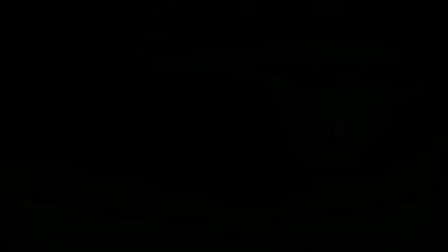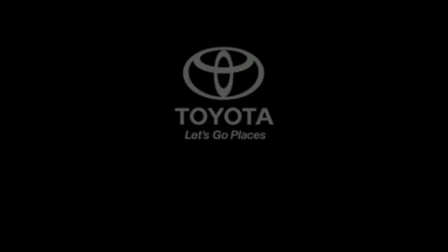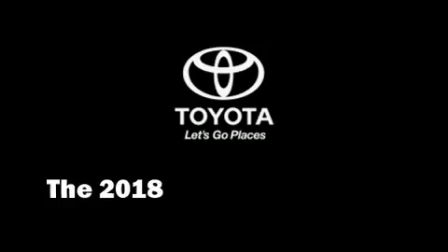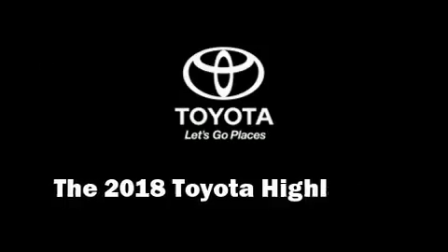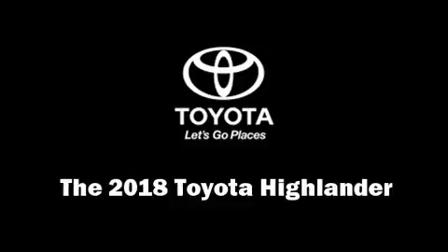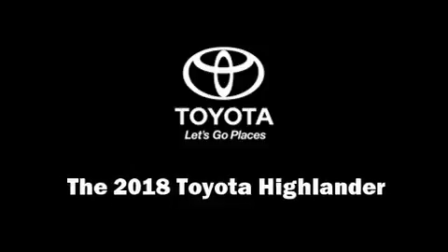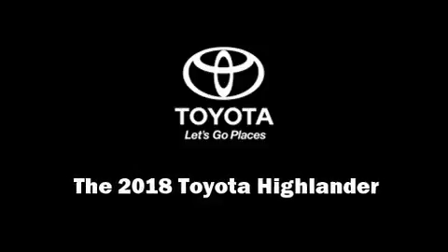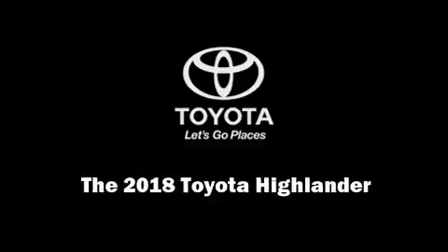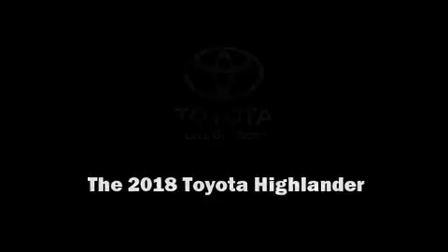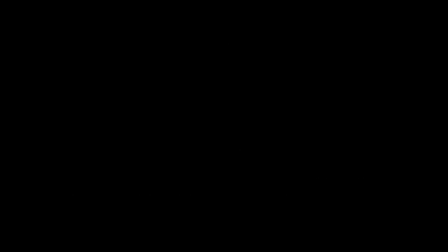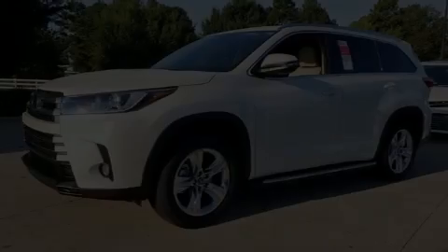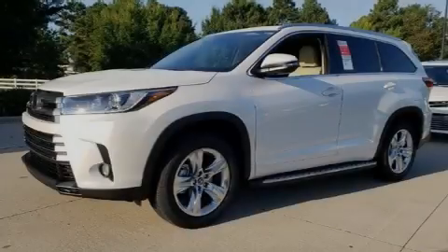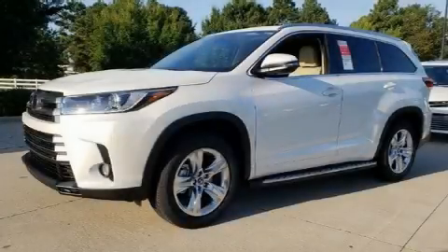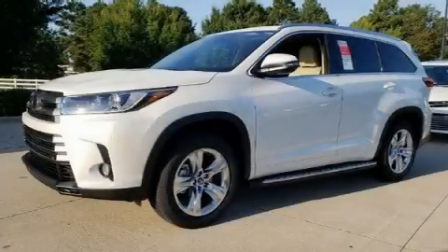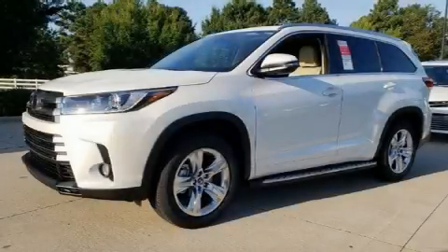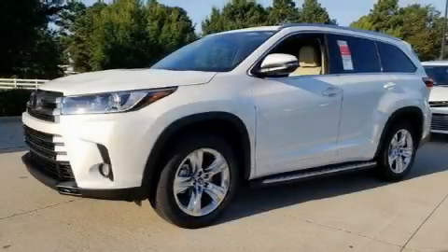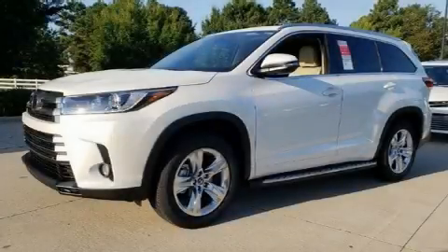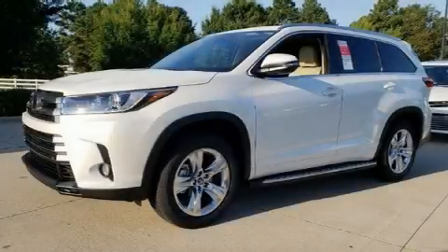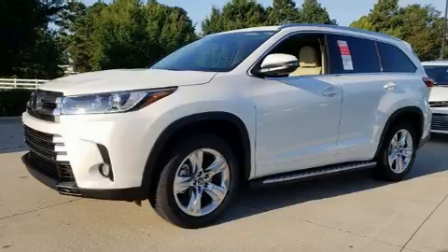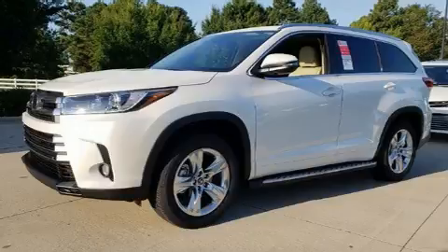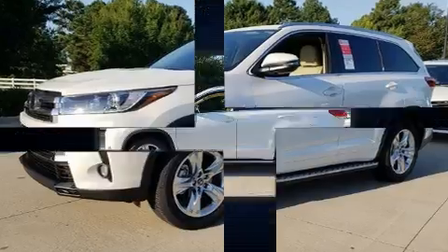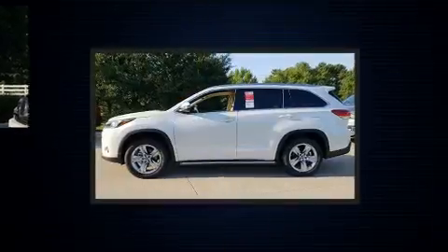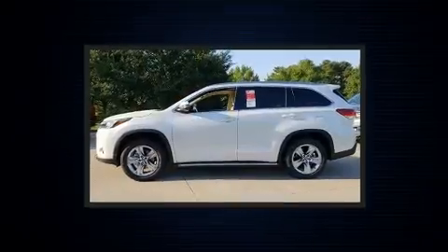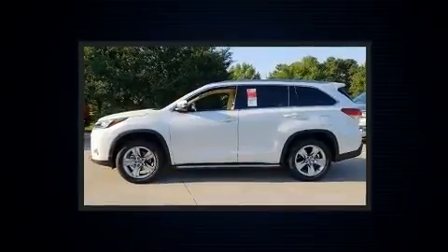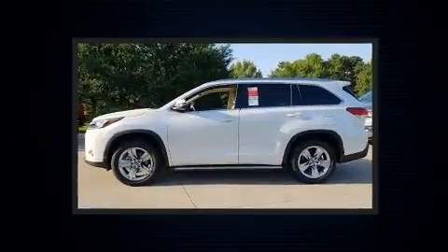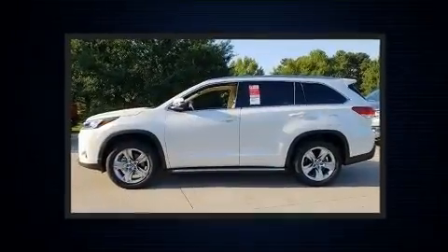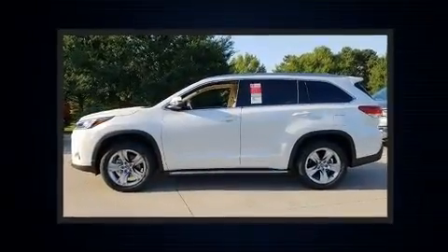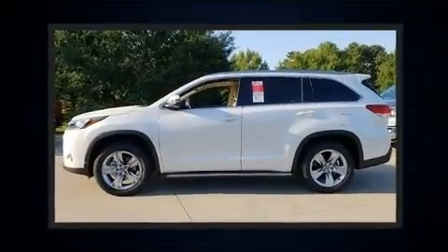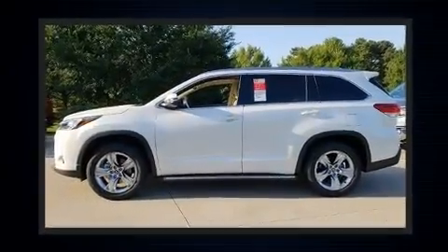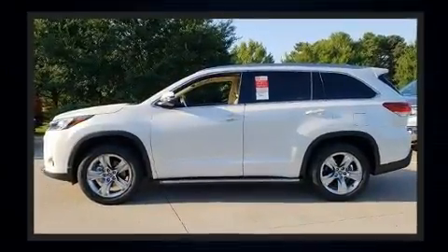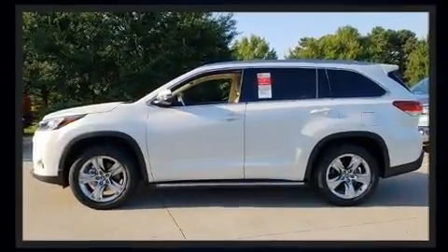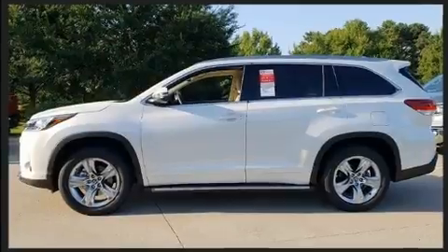Get excited about the 2018 Toyota Highlander. Under the hood, you'll find a six-cylinder engine with more than 270 horsepower, providing a smooth and predictable driving experience.